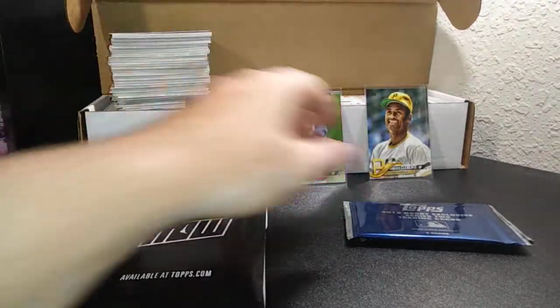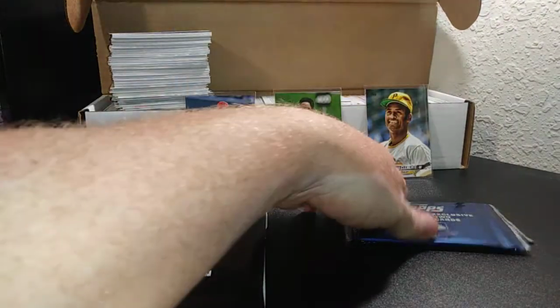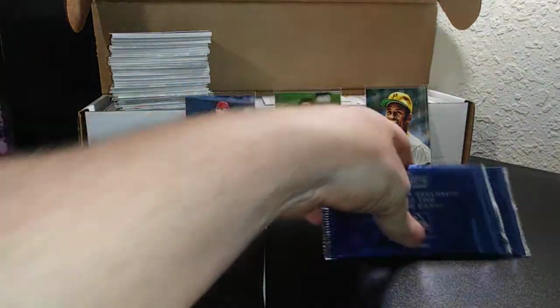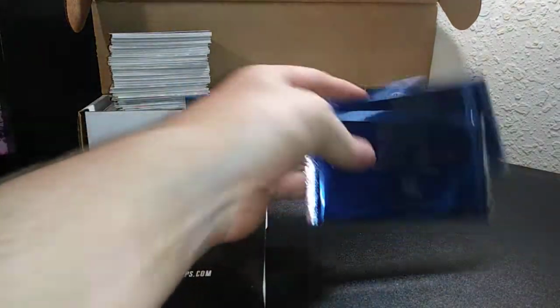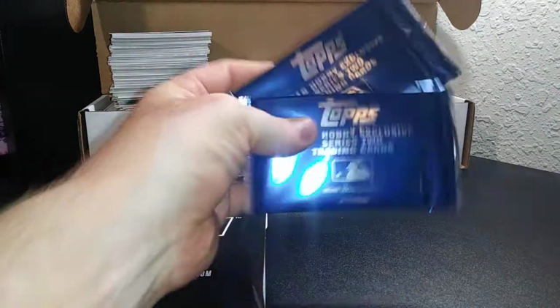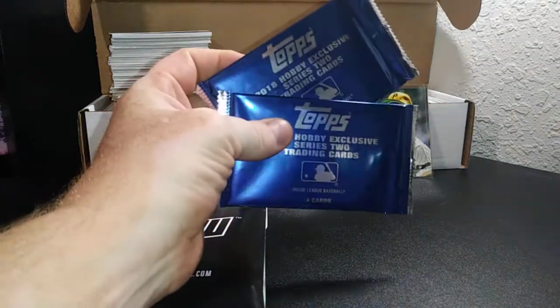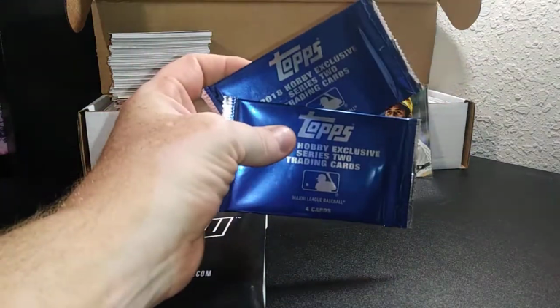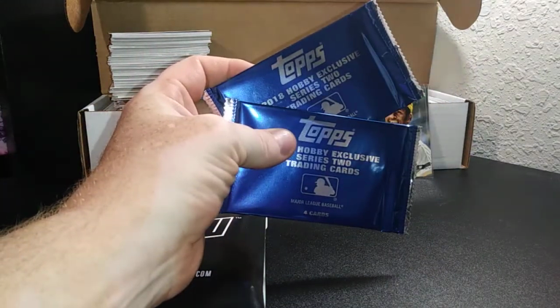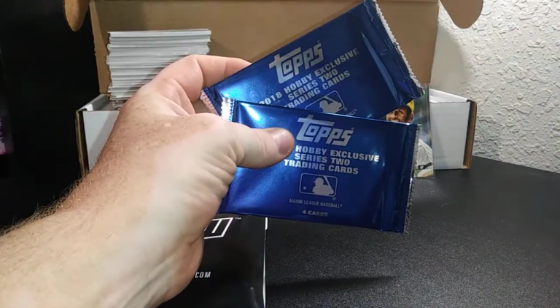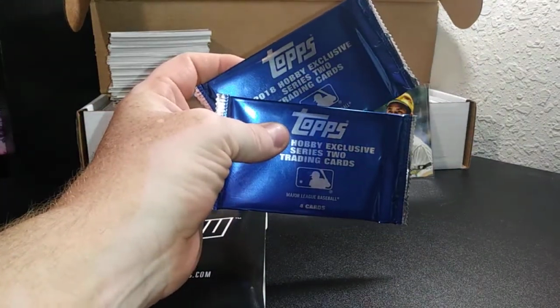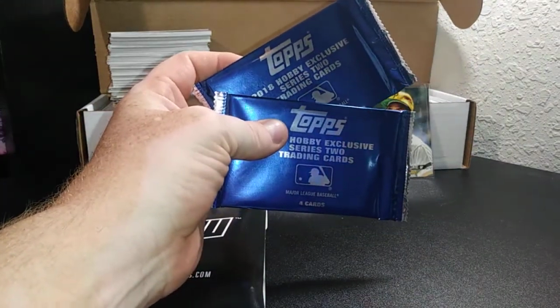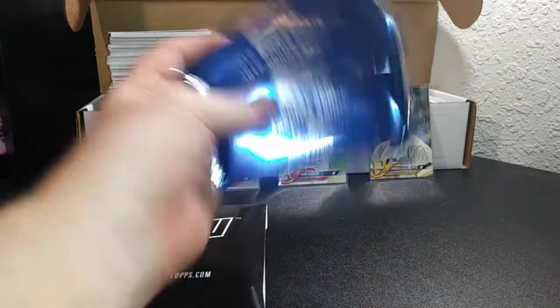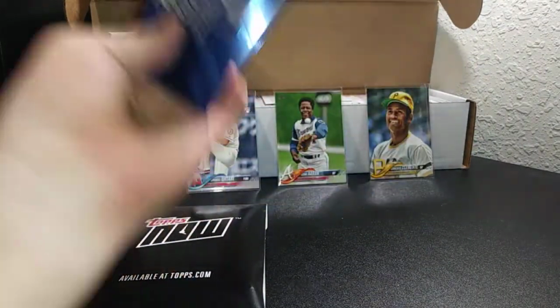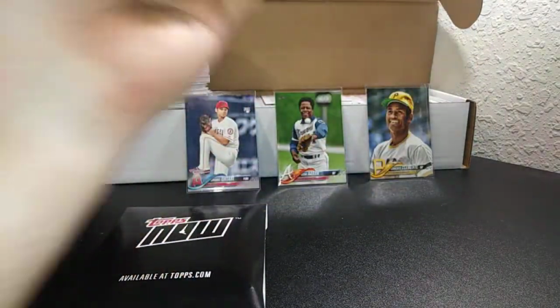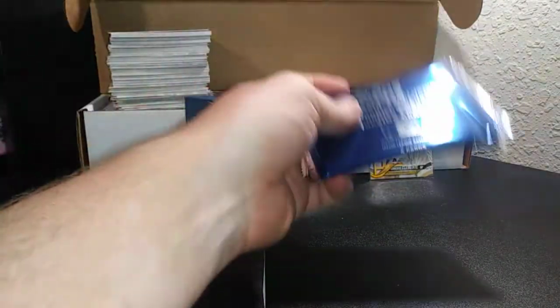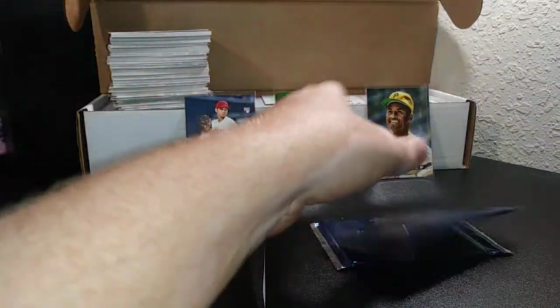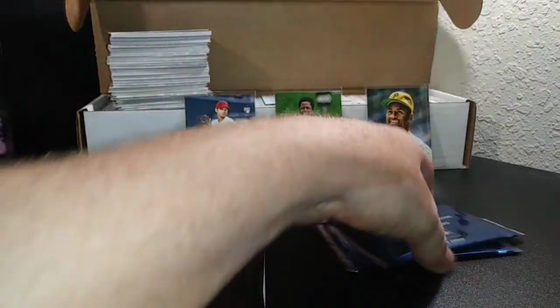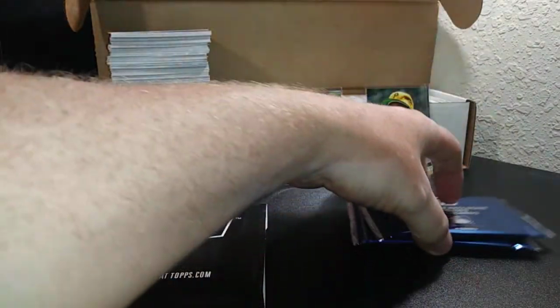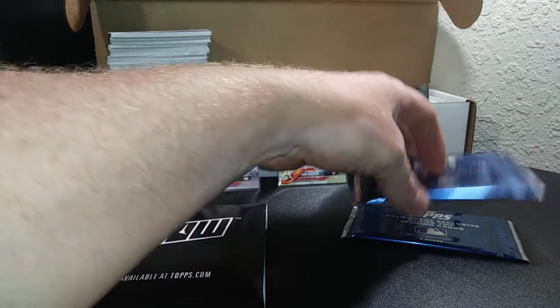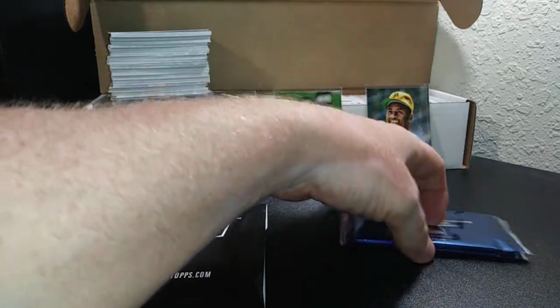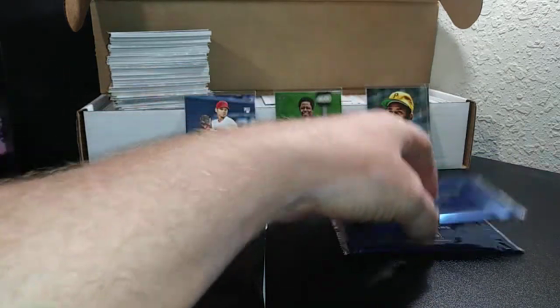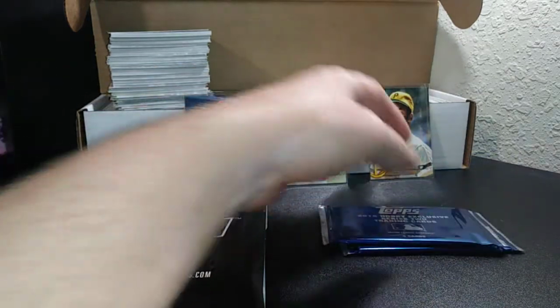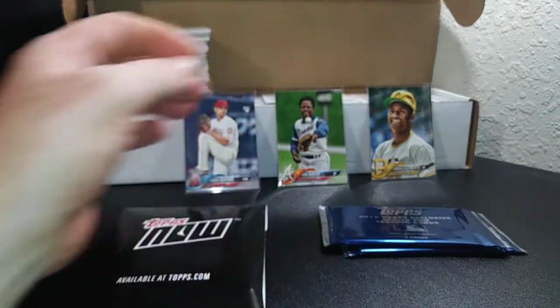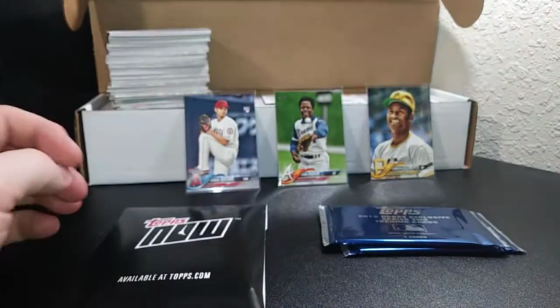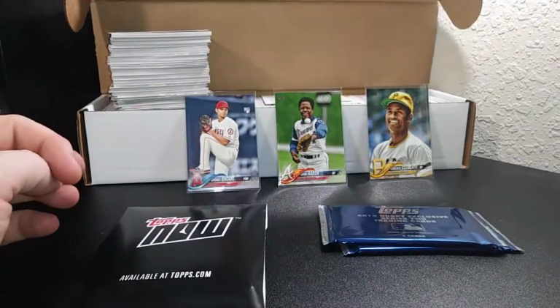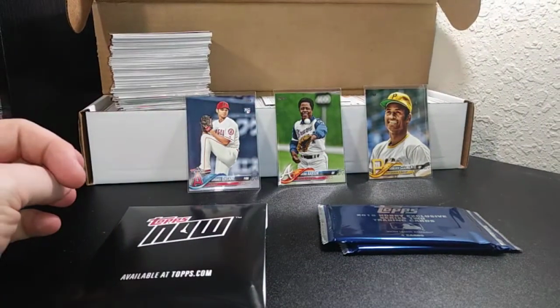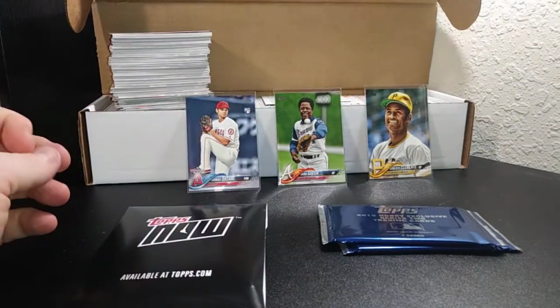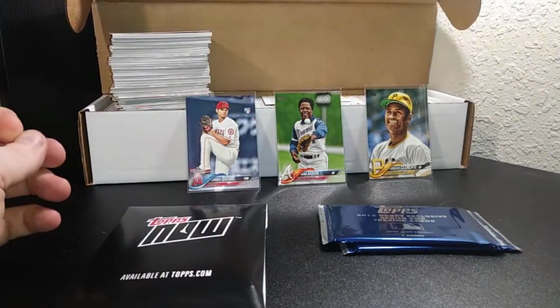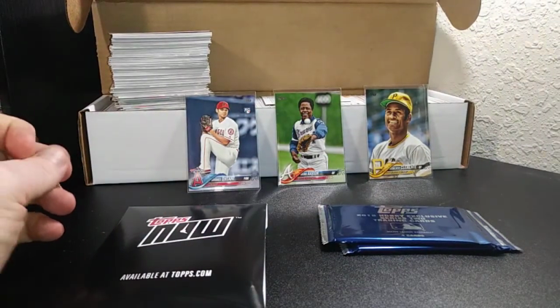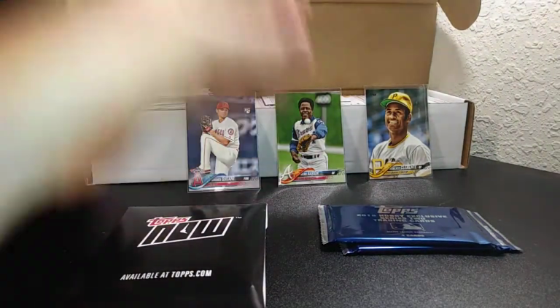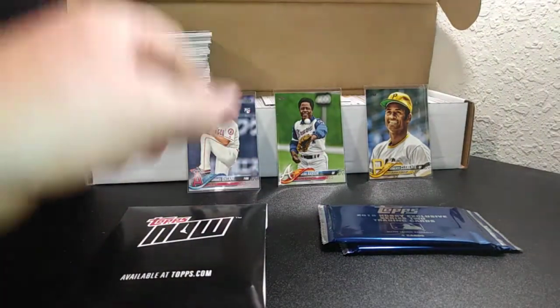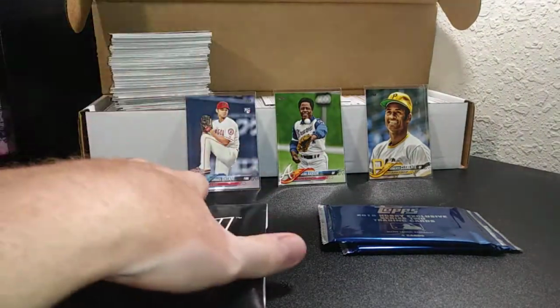I was also able to get my two silver packs from my local card shop from my jumbo that they forgot to give me, and I was in too much of a hurry to realize I didn't get them, so I'm gonna open all this up today.